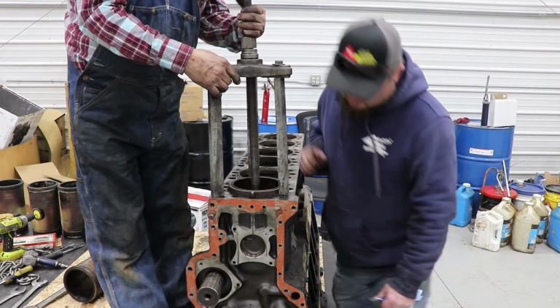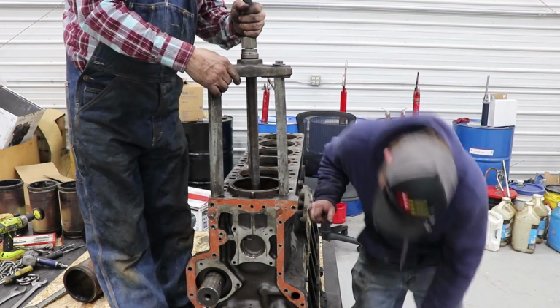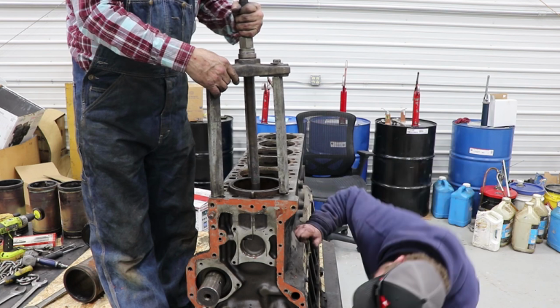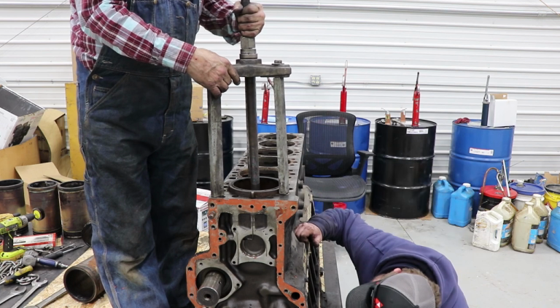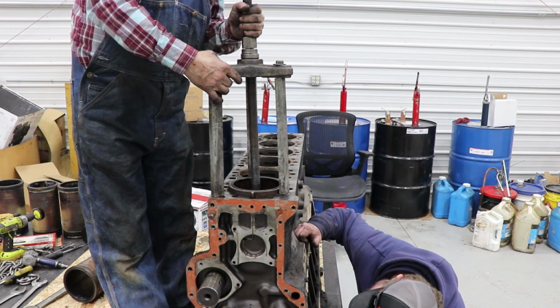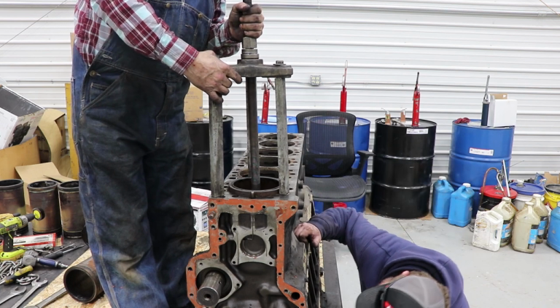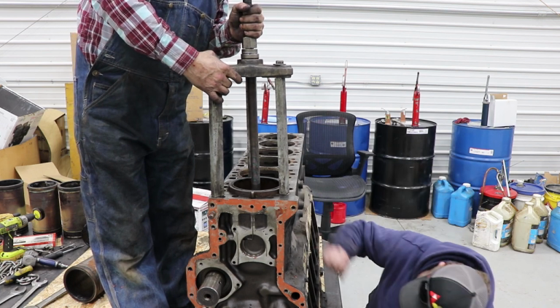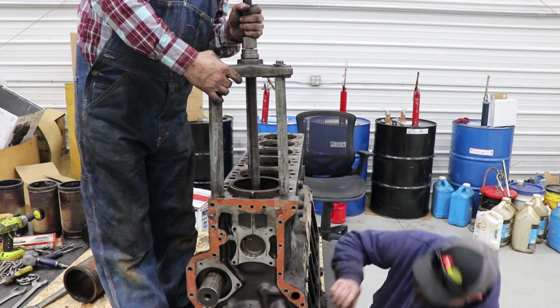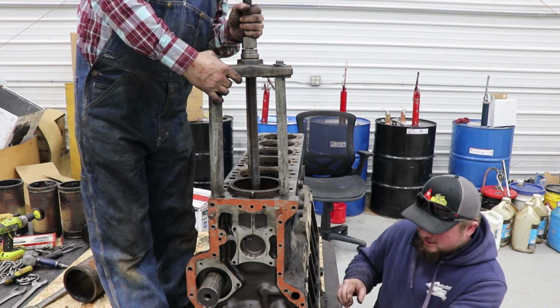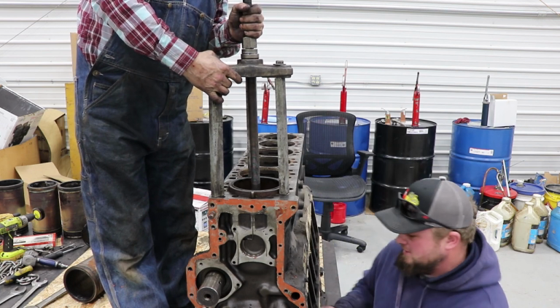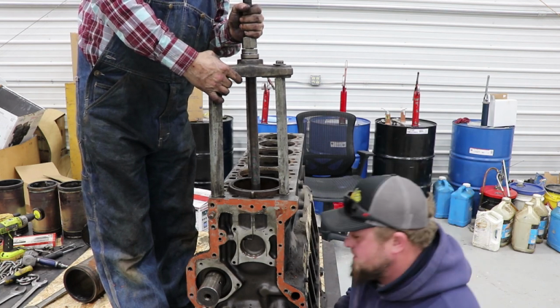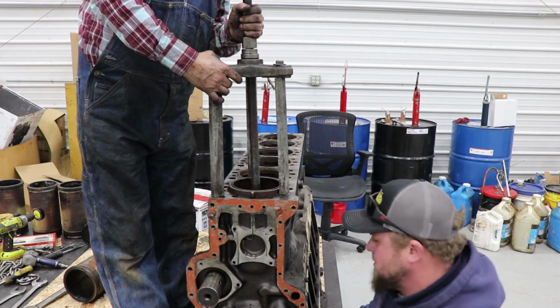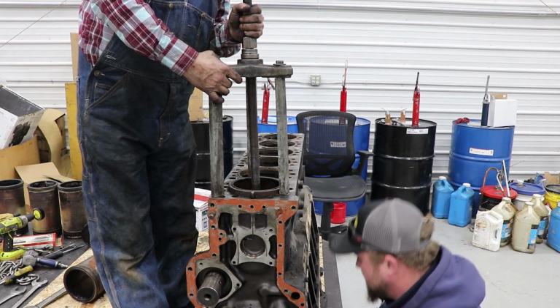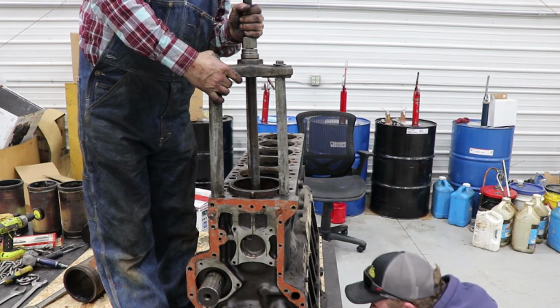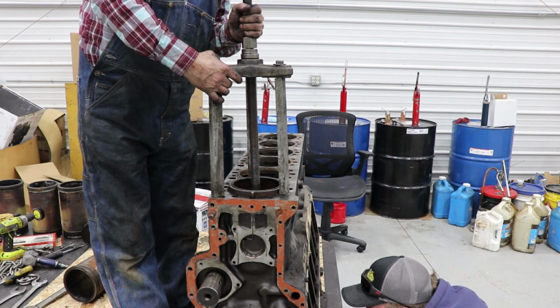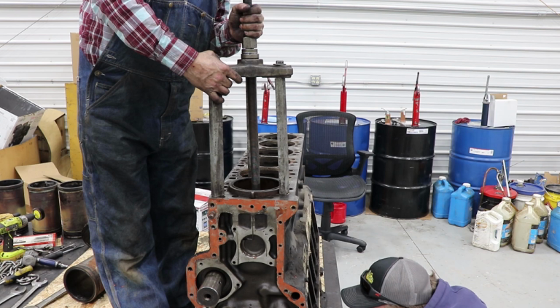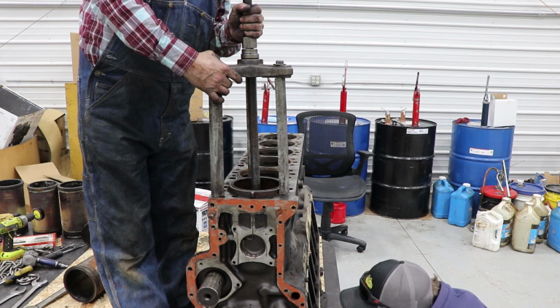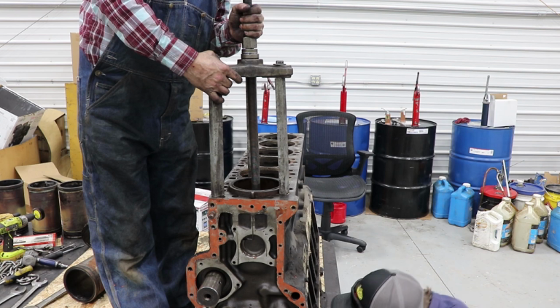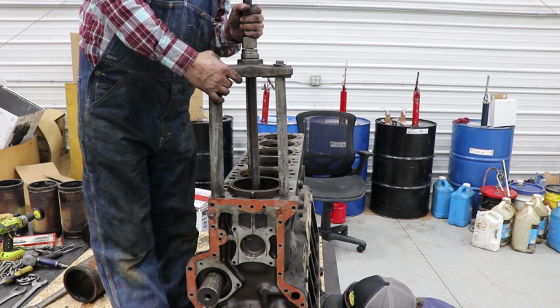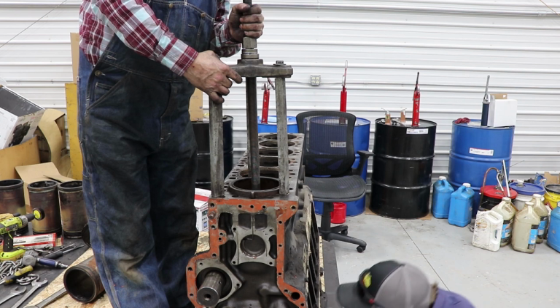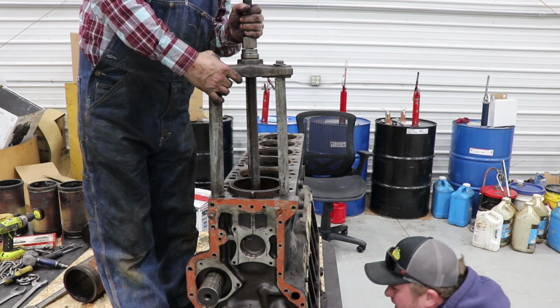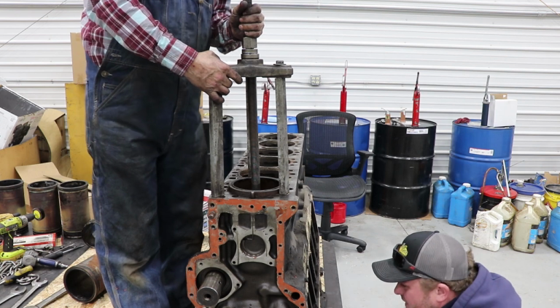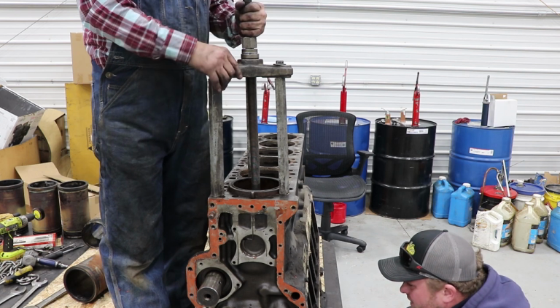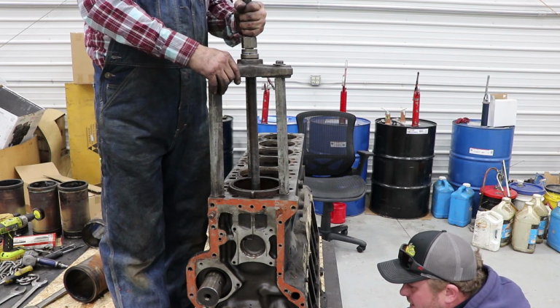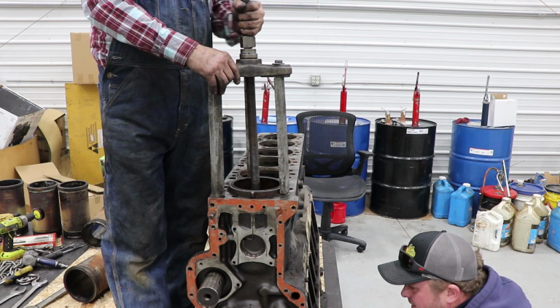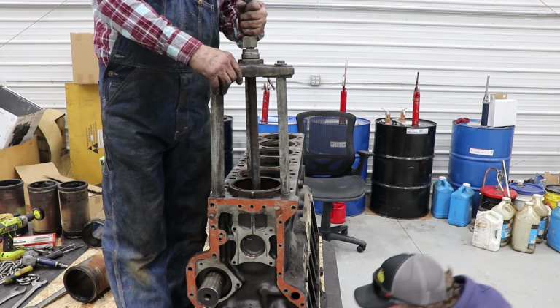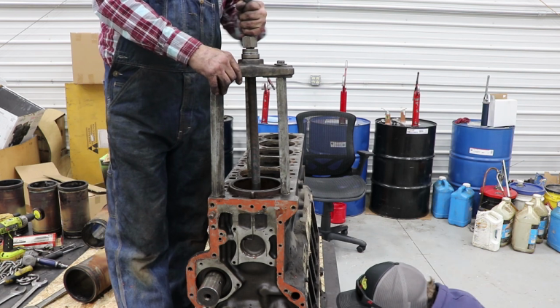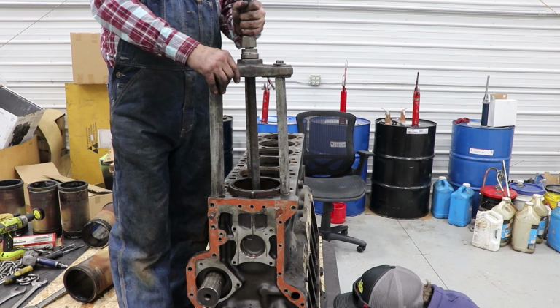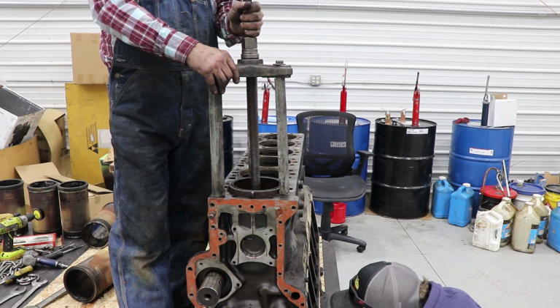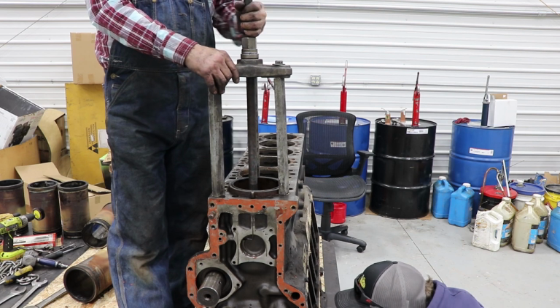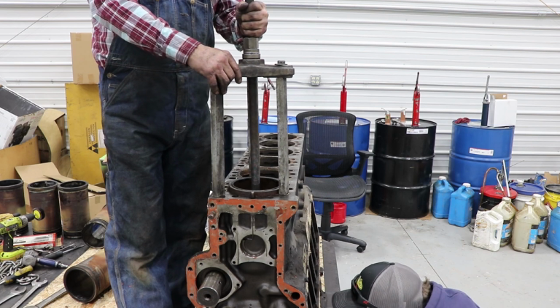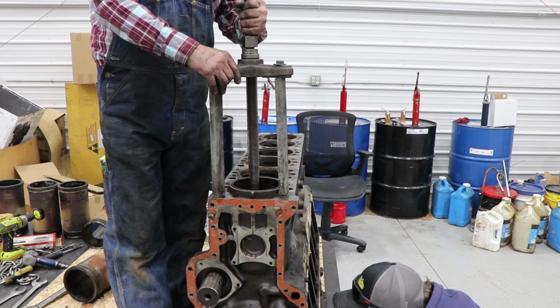I'm still having trouble getting that over — it's like one of the crank throws or something in the way there. You need a thinner plate. There — that help? Yep, we're in now.